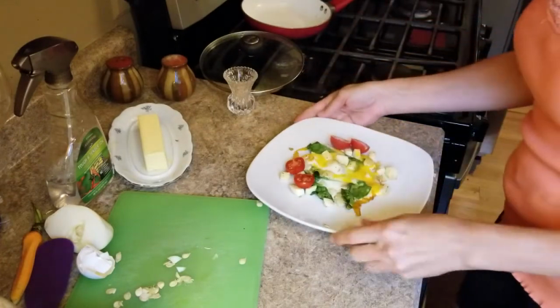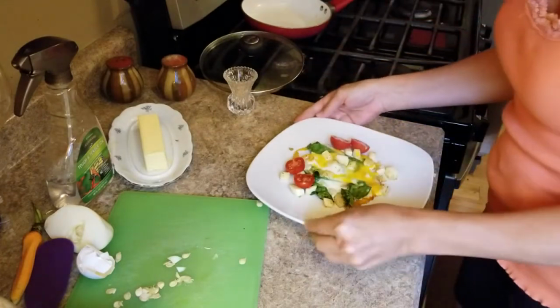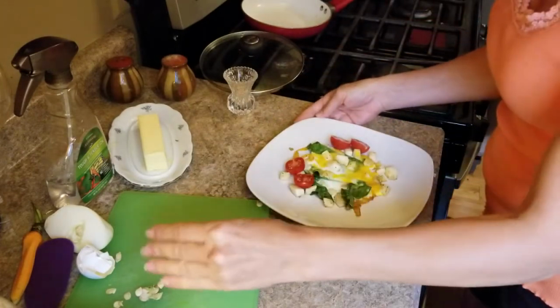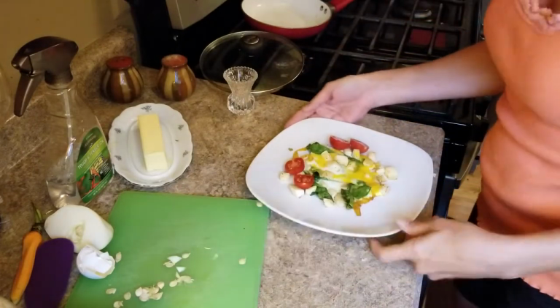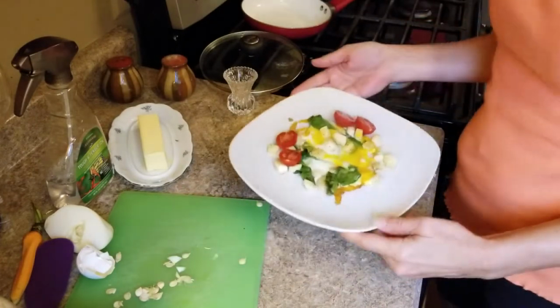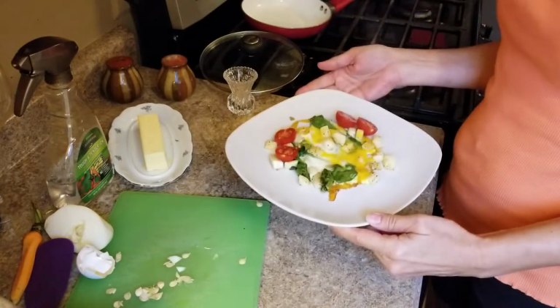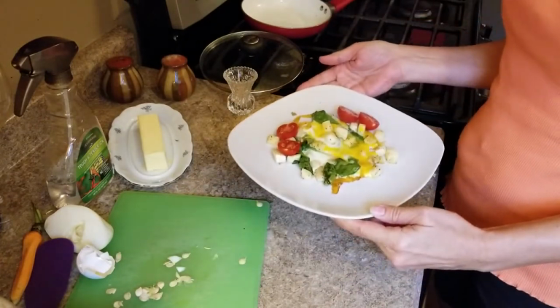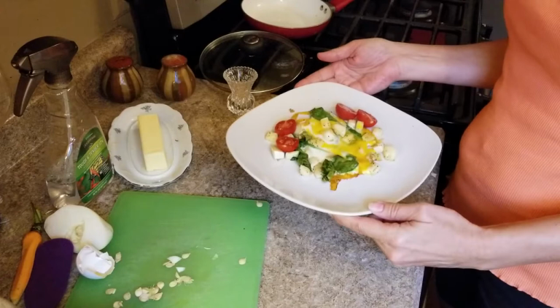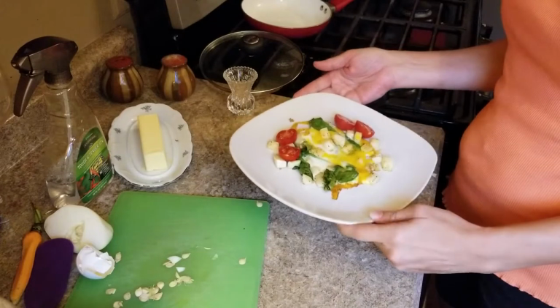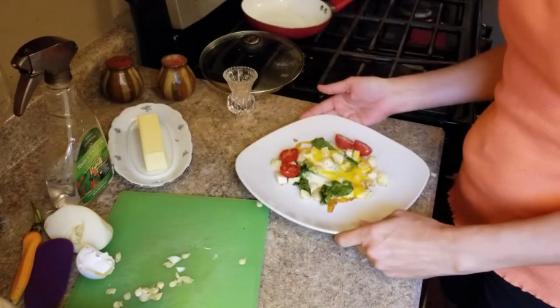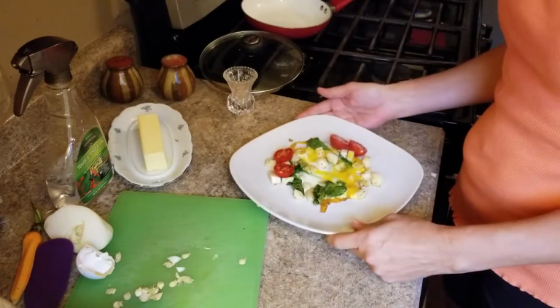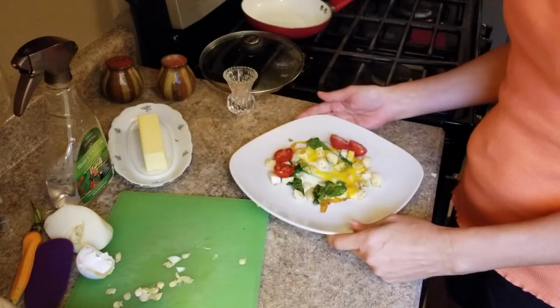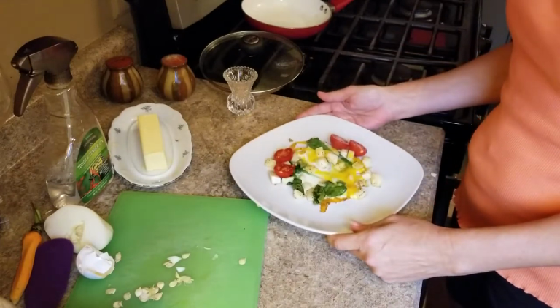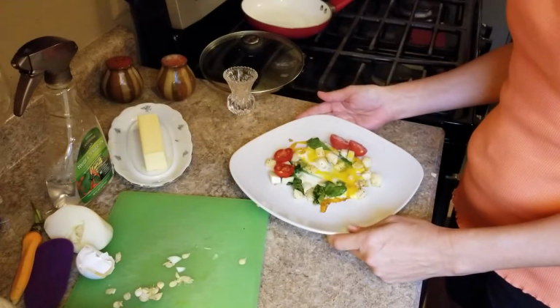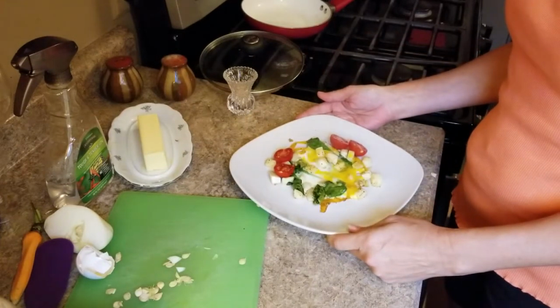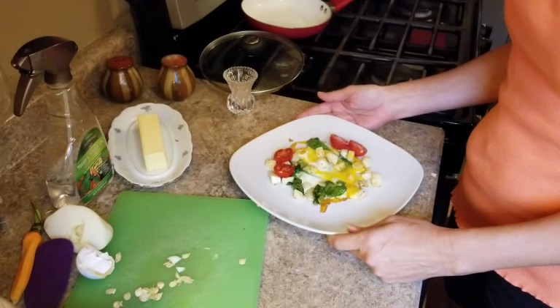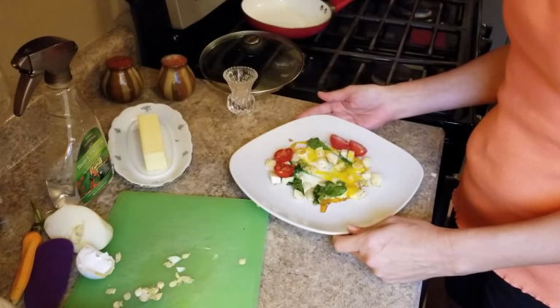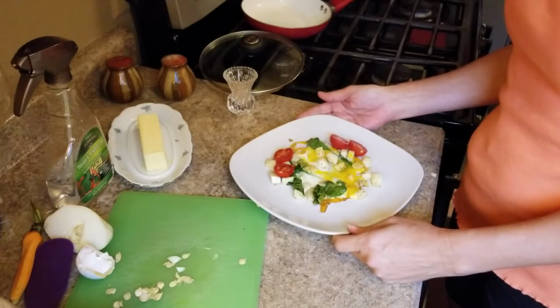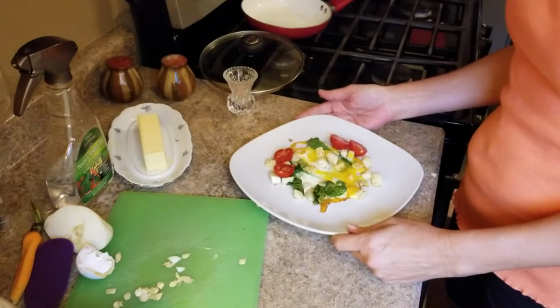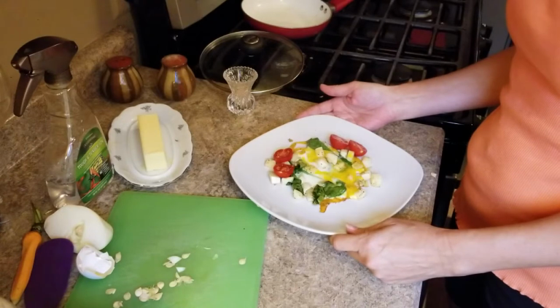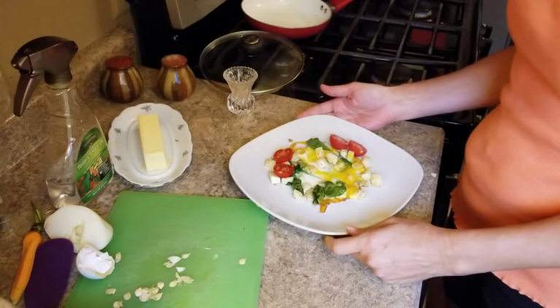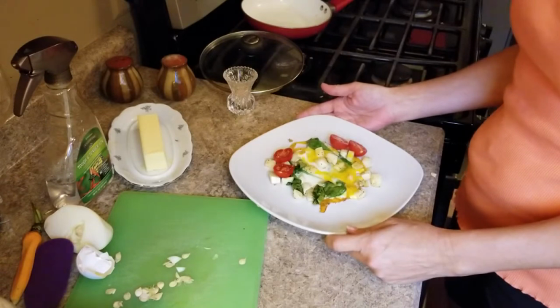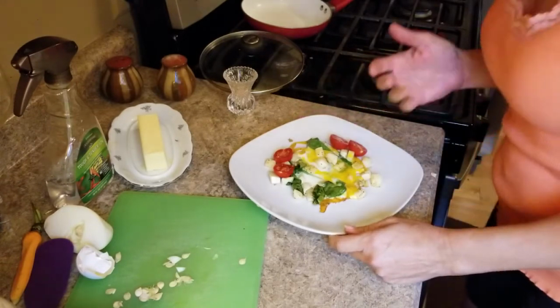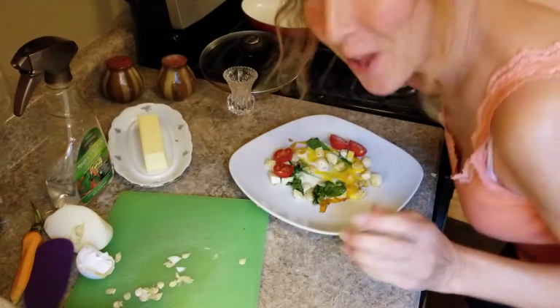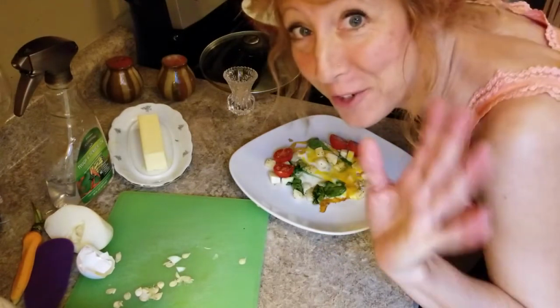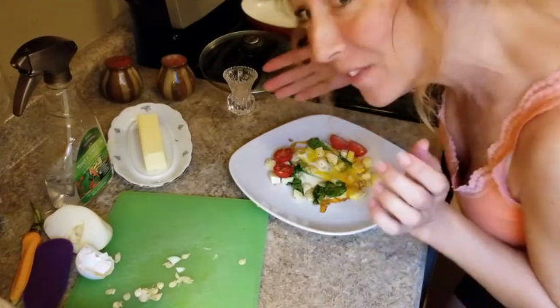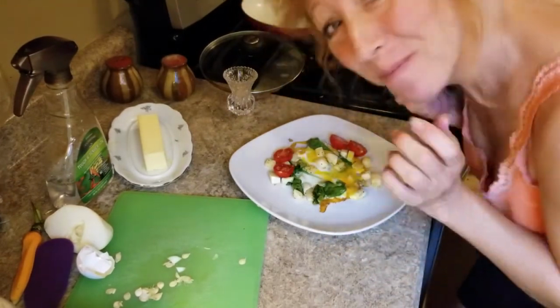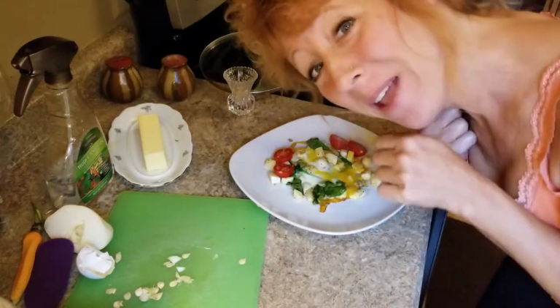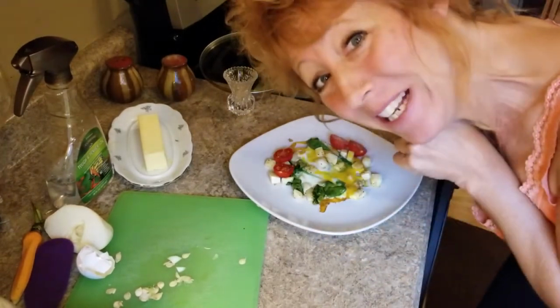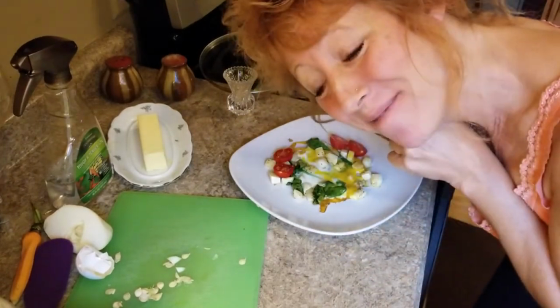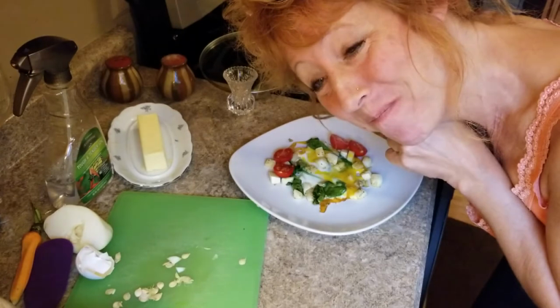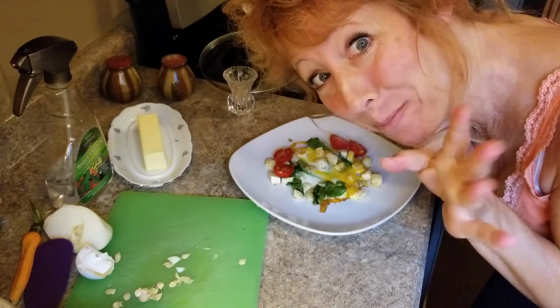And there you have it — cooking a patty pan in ten minutes, well, not really ten minutes, but okay. All right, off to eat breakfast. Have a great day, bye!